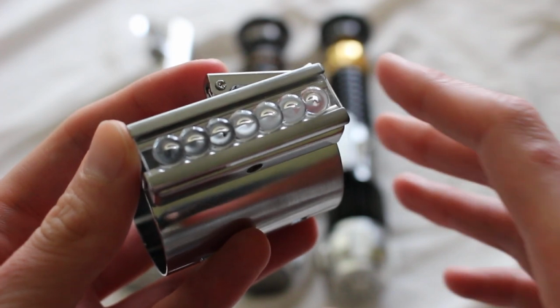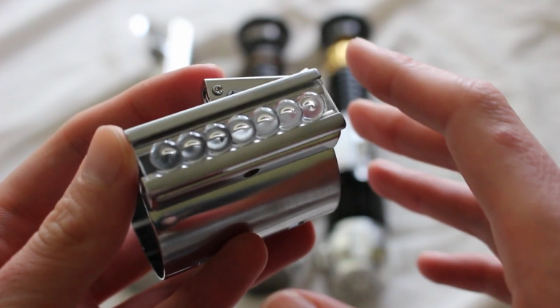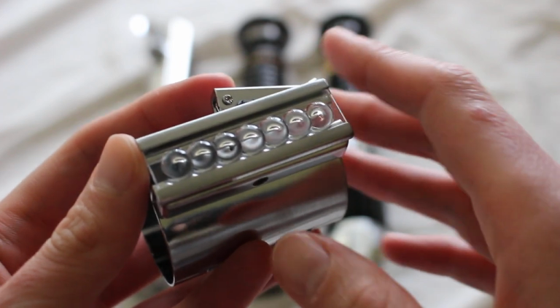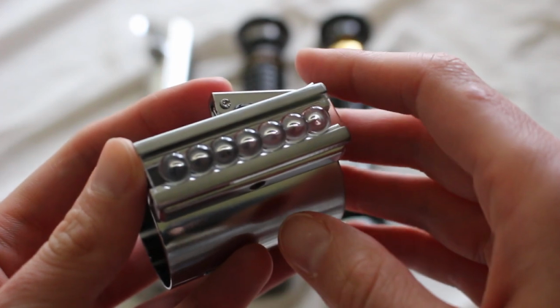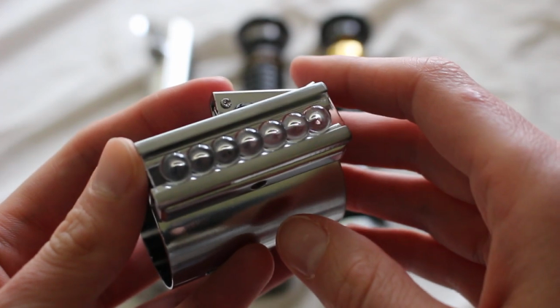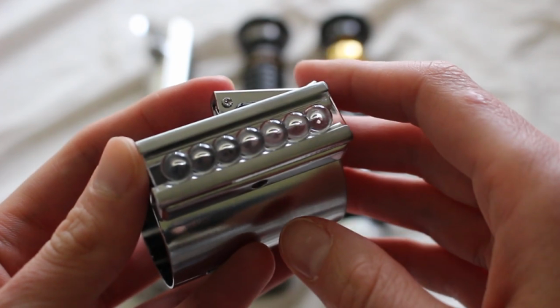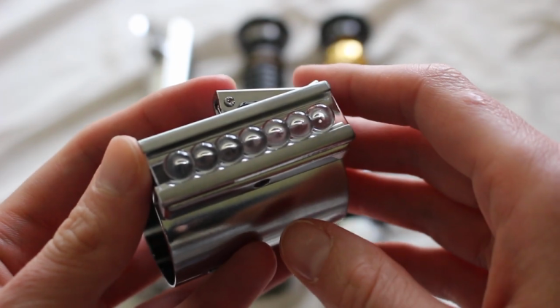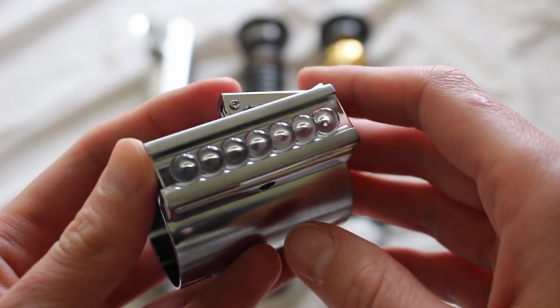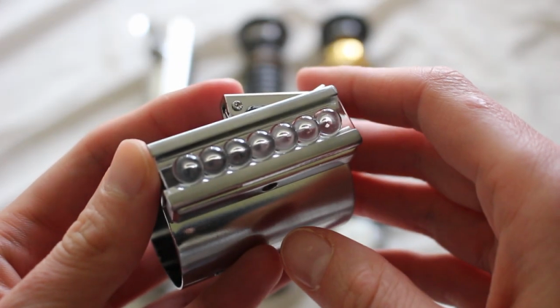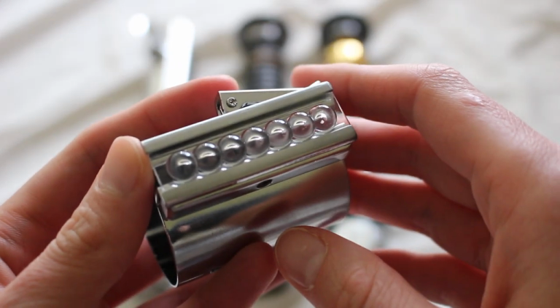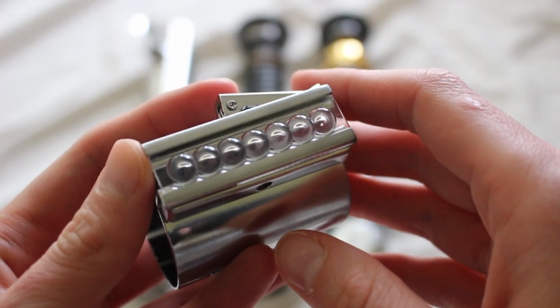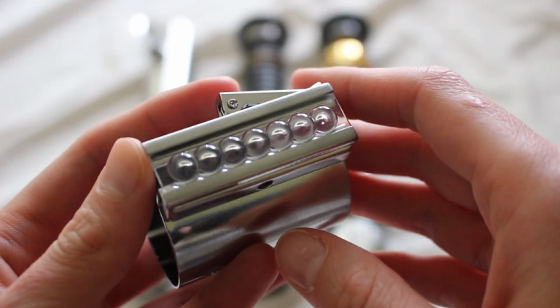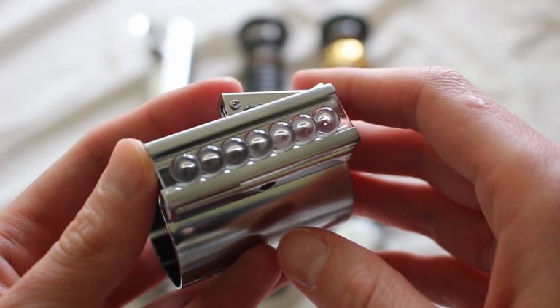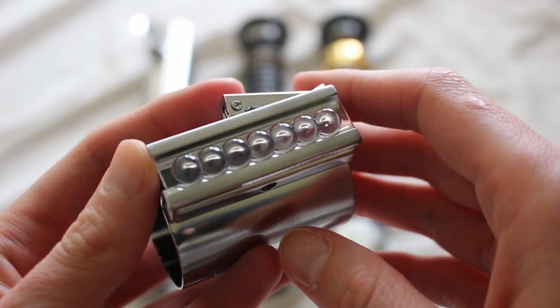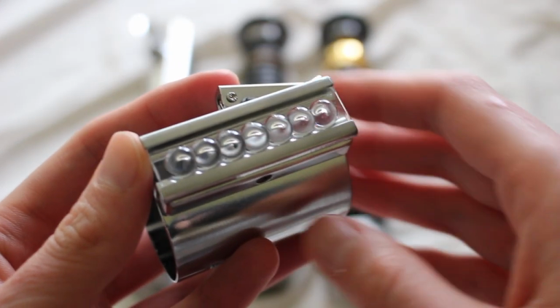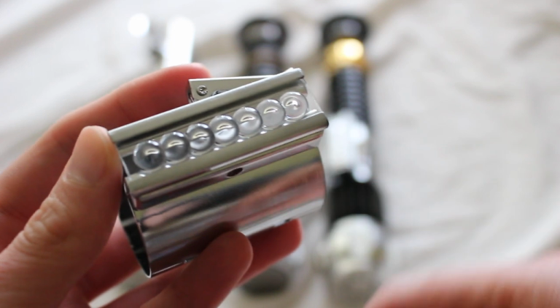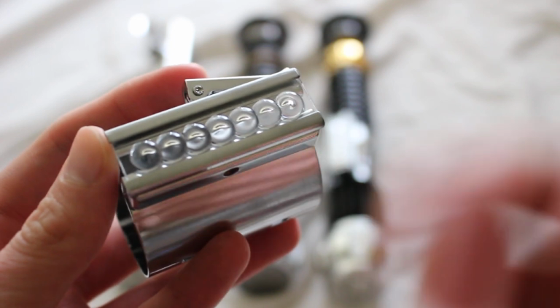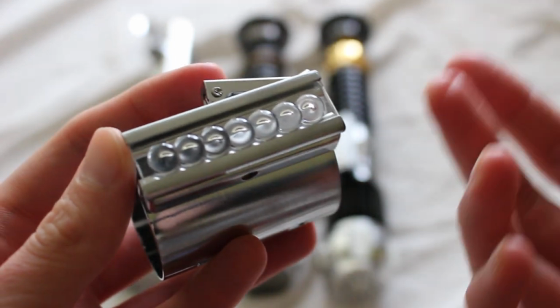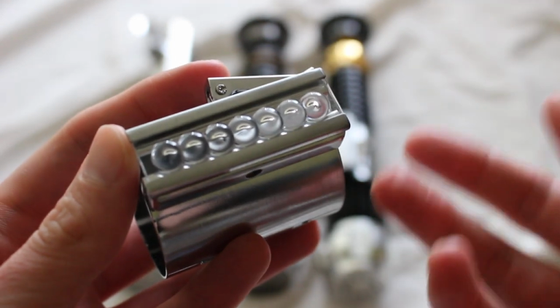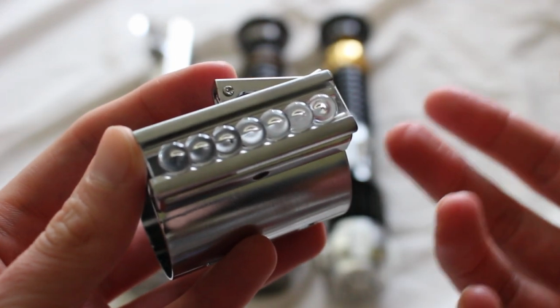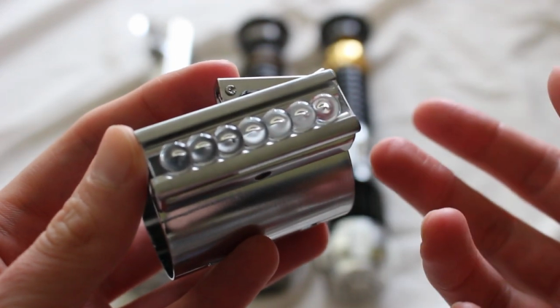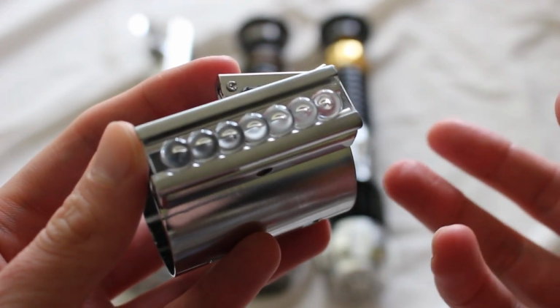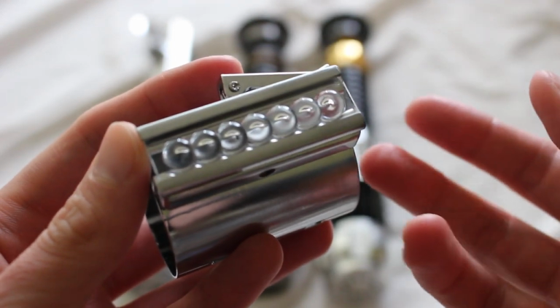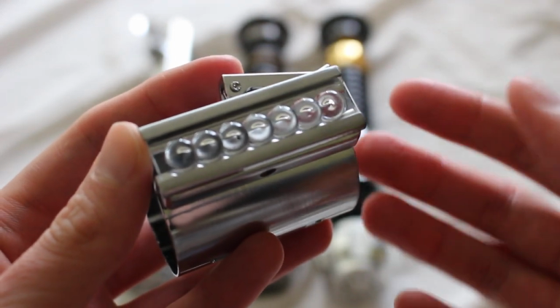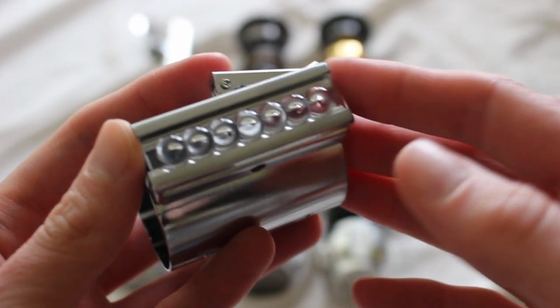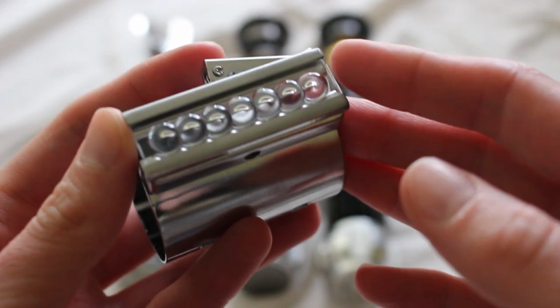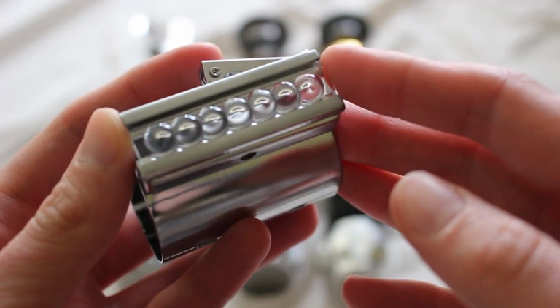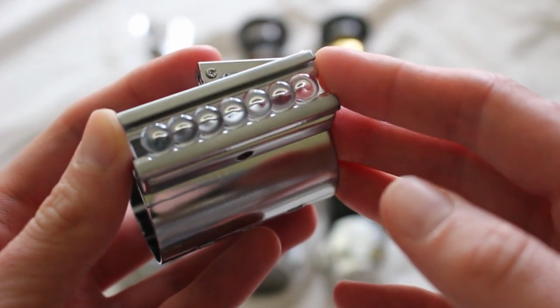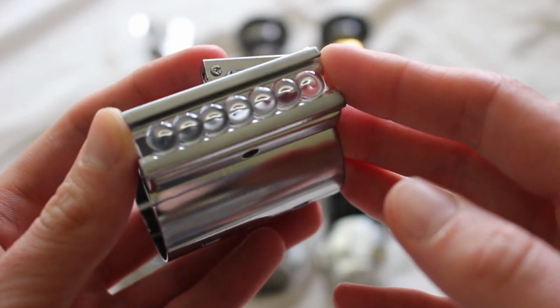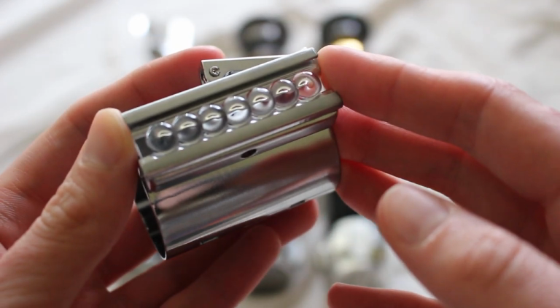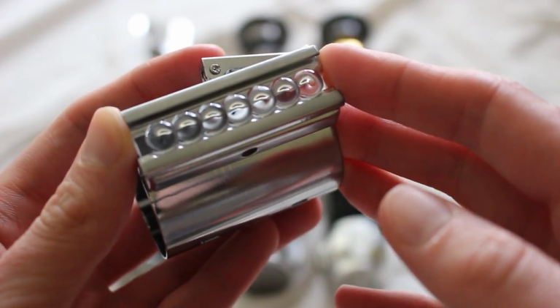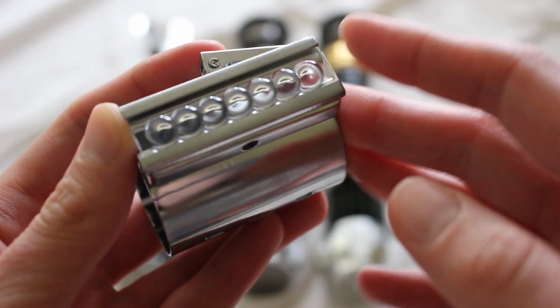A lightsaber bubble strip, sometimes called a bubble card or calc card, is a greebly or decorative piece added to the activation box of a lightsaber hilt.